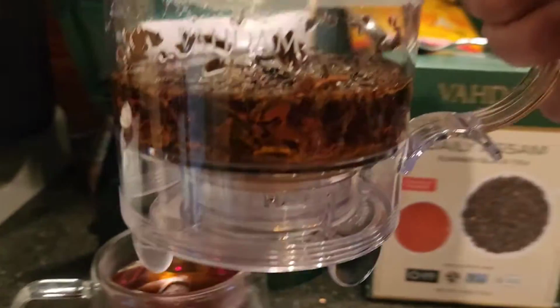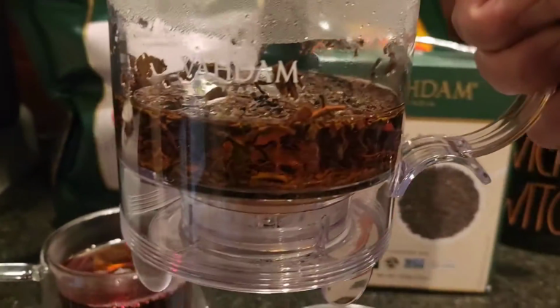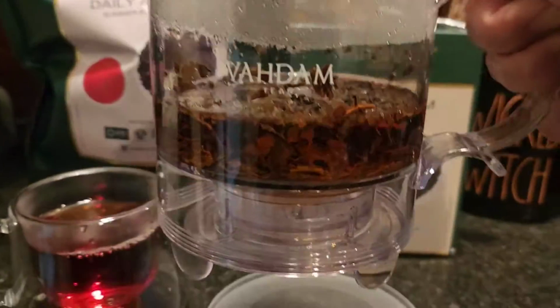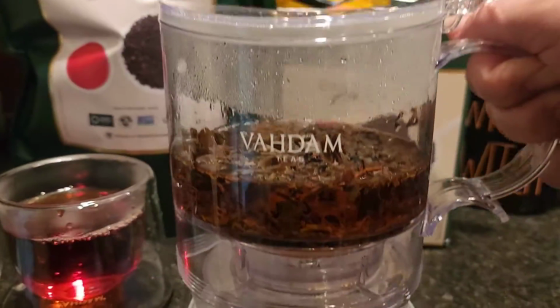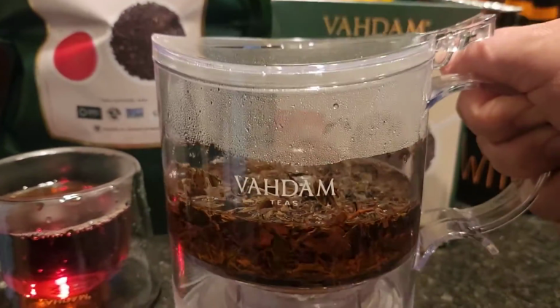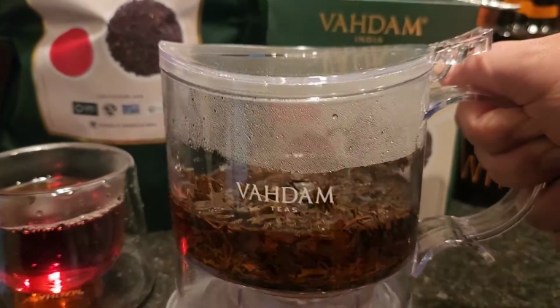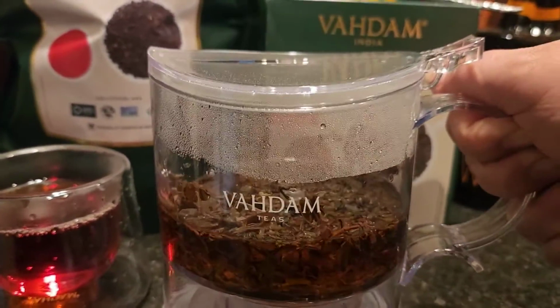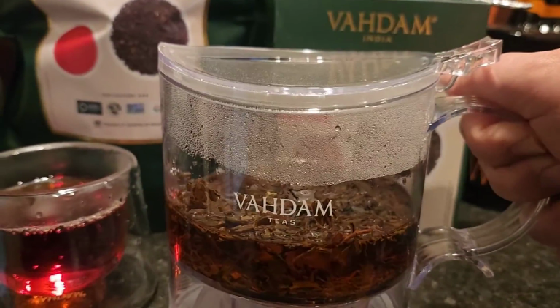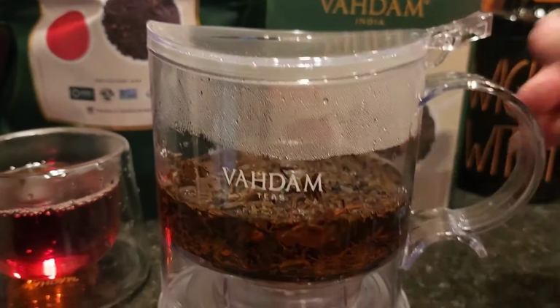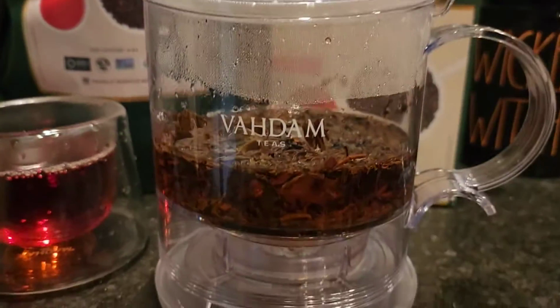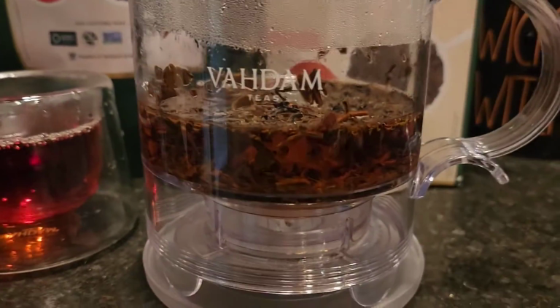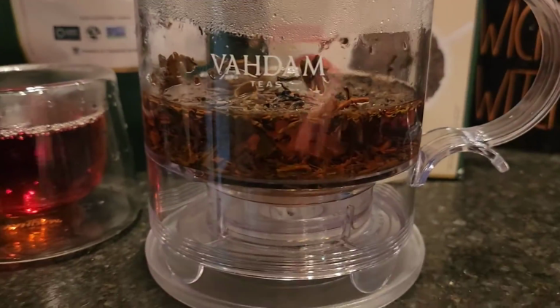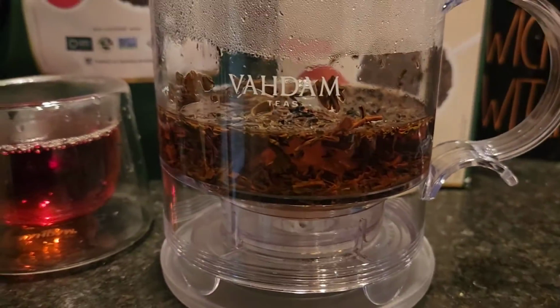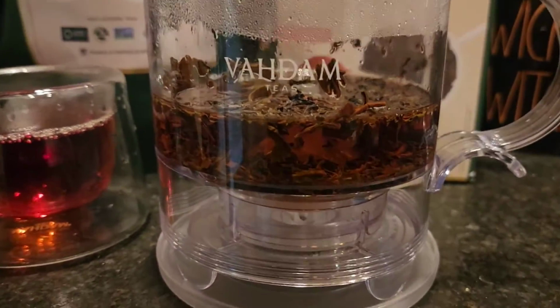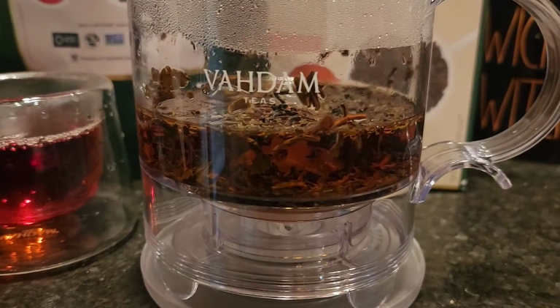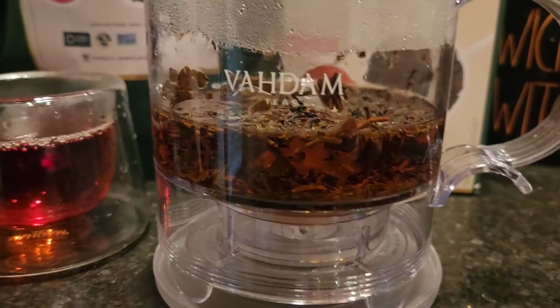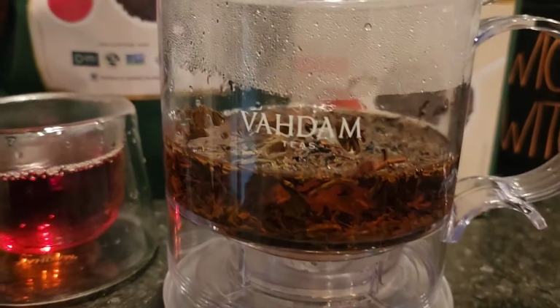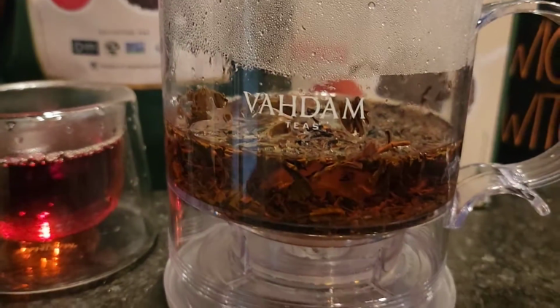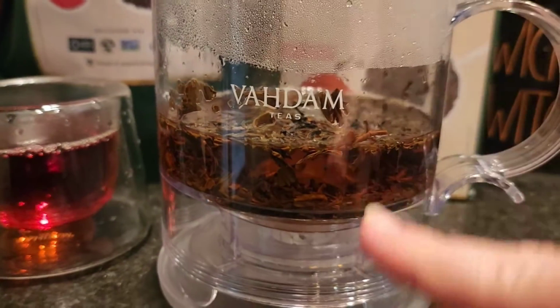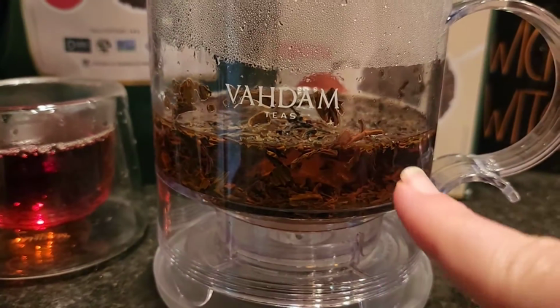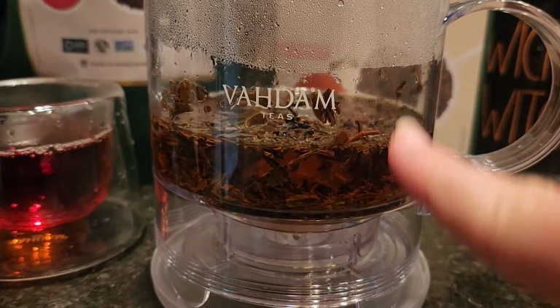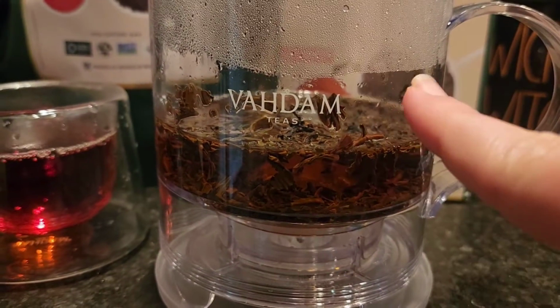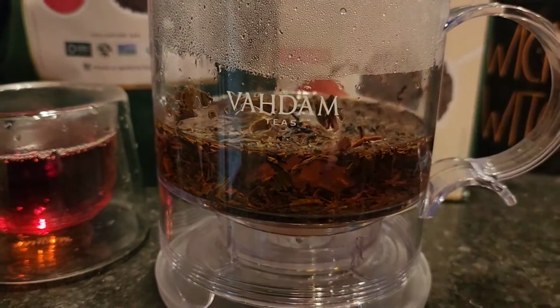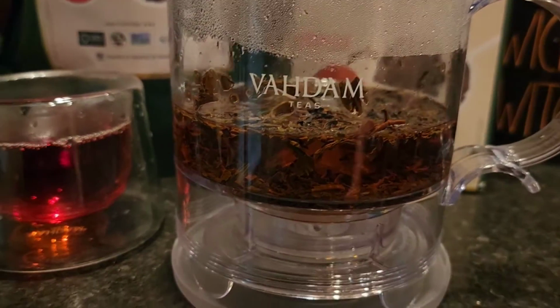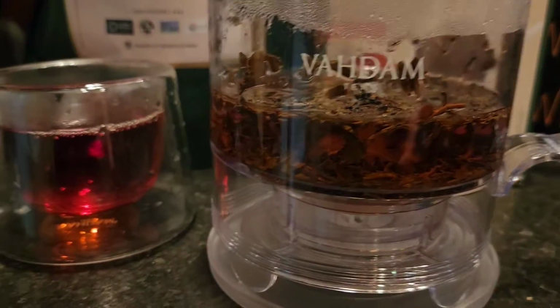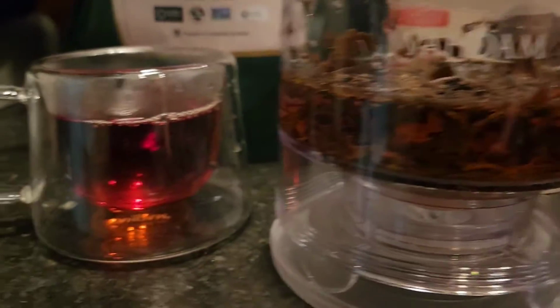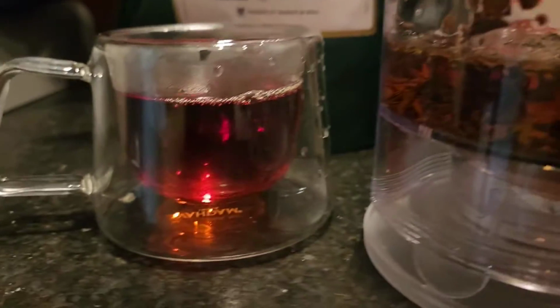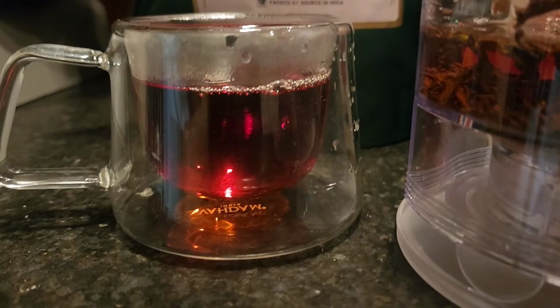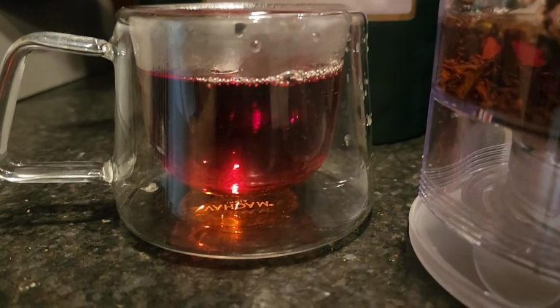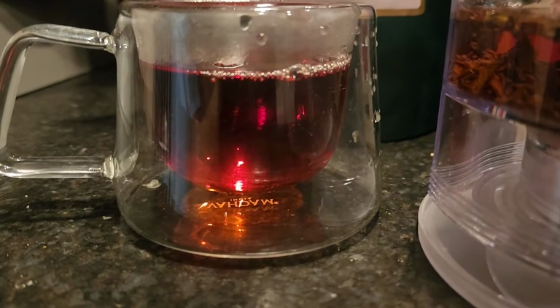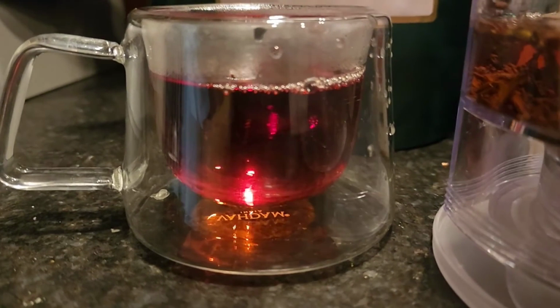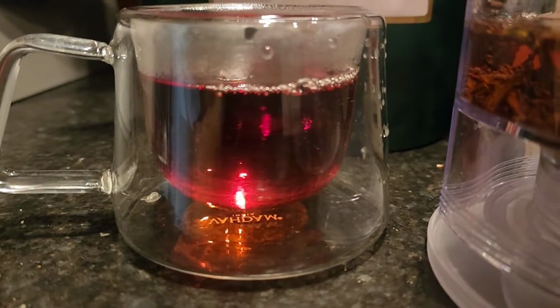So I'm going to leave this sitting here and let it continue to steep. I will probably come back and drink this as well. I might even add a little bit more water in there and let it sit while I enjoy this cup.